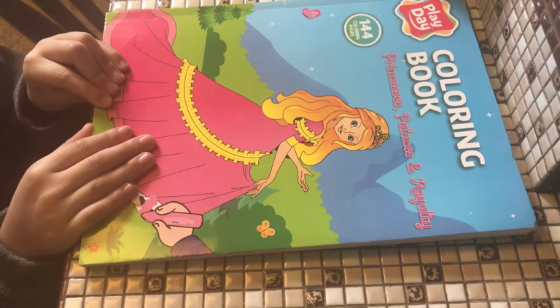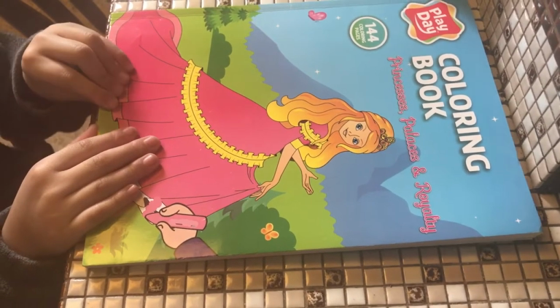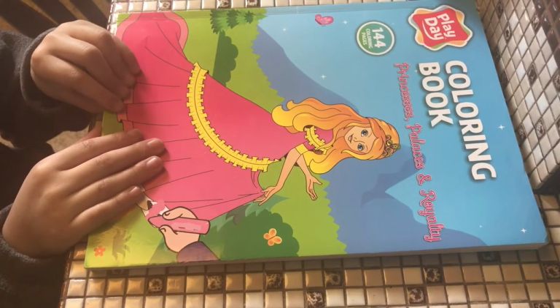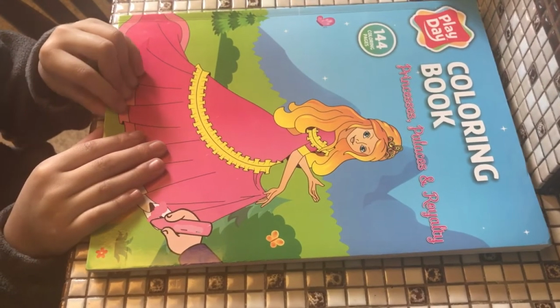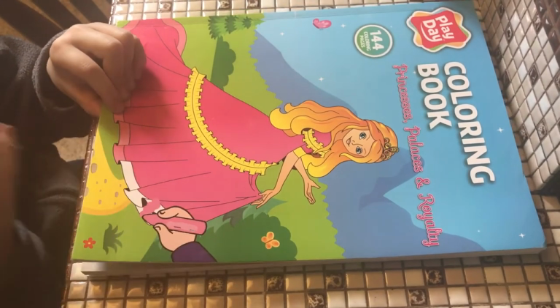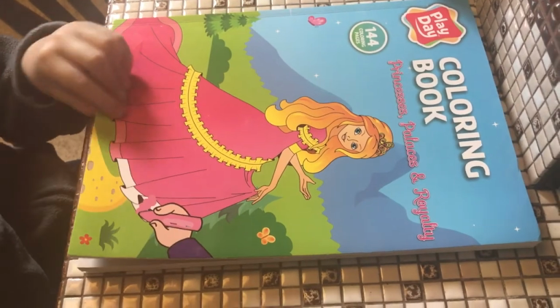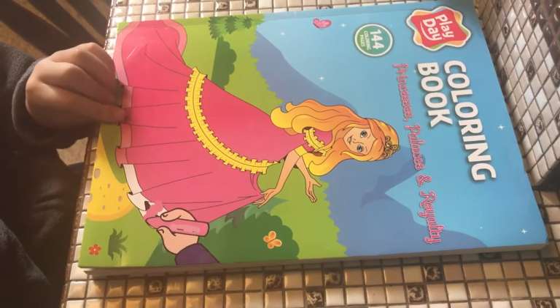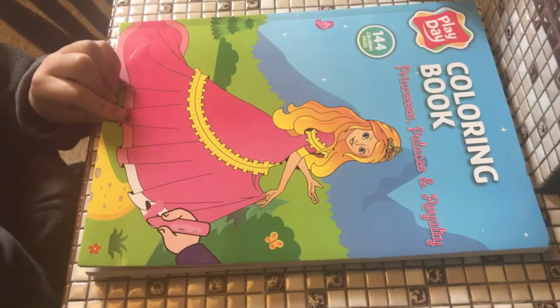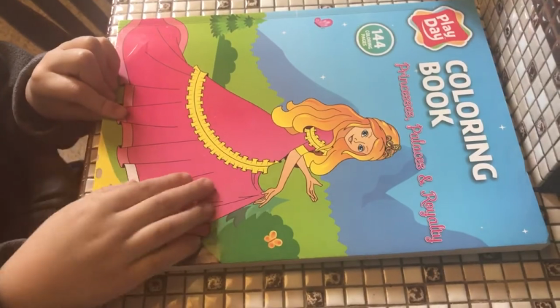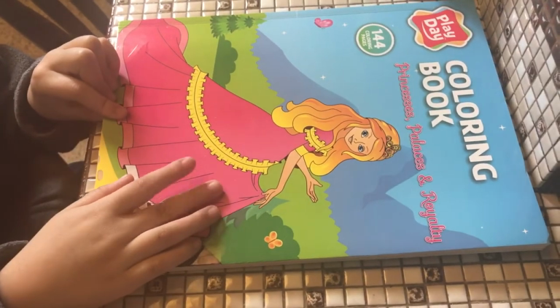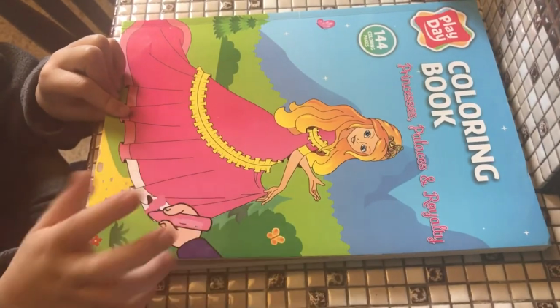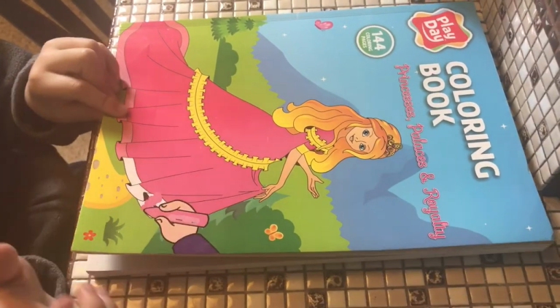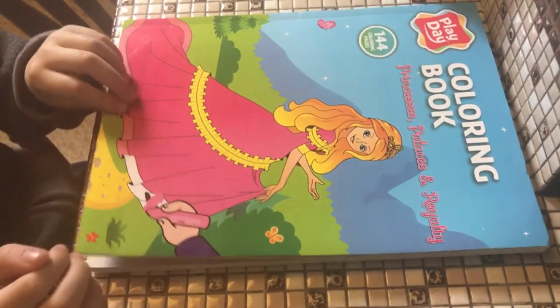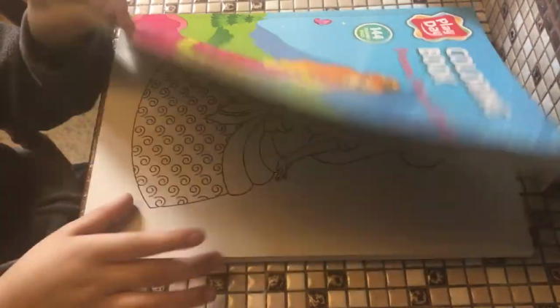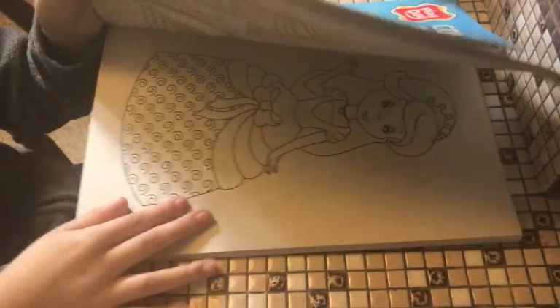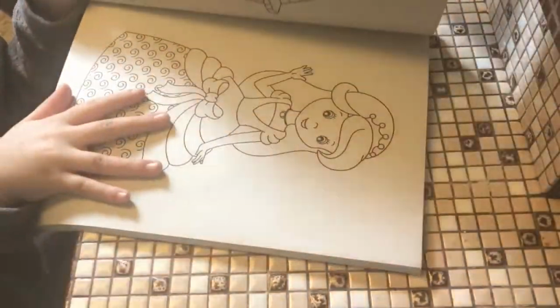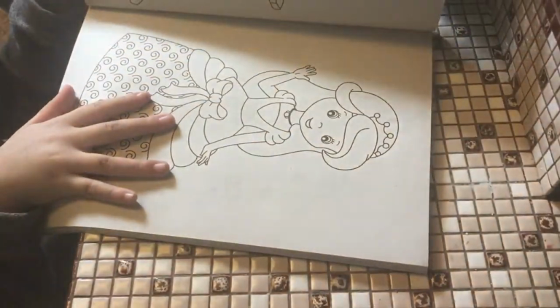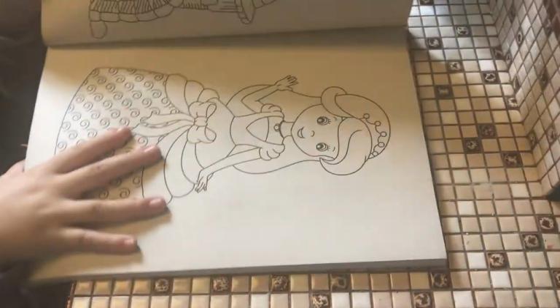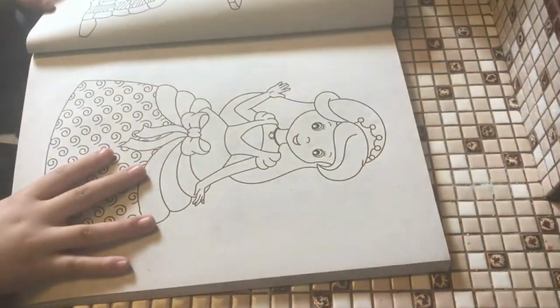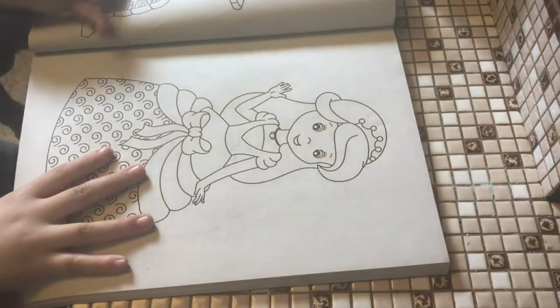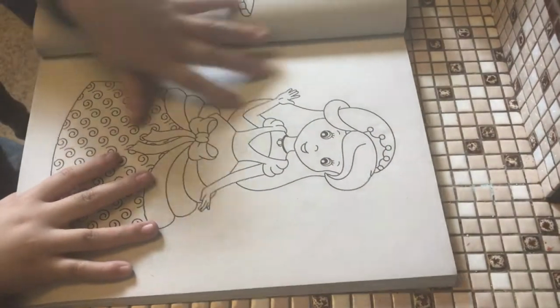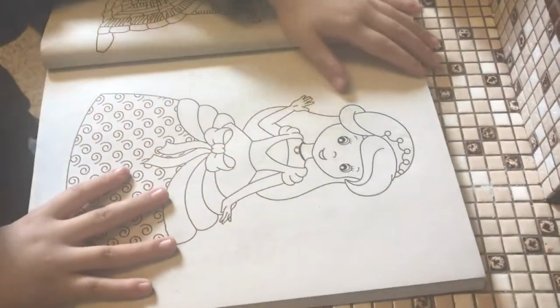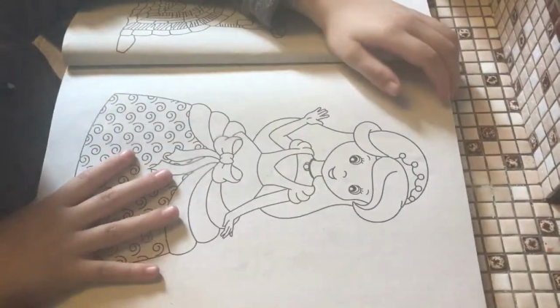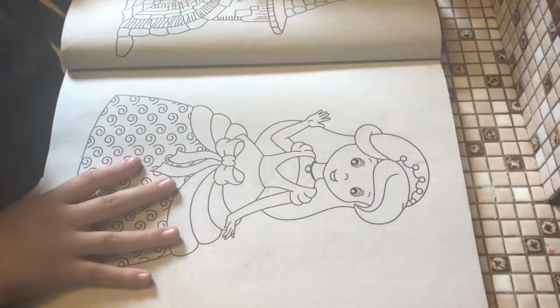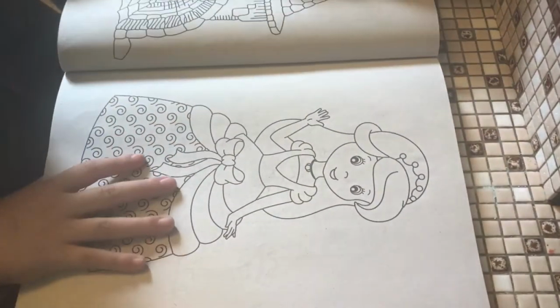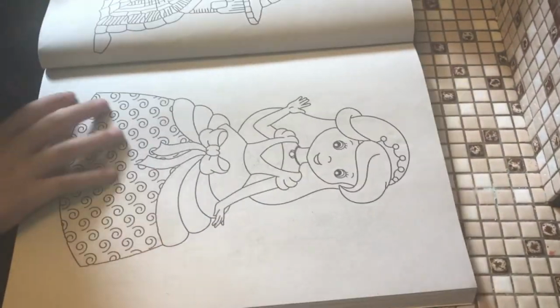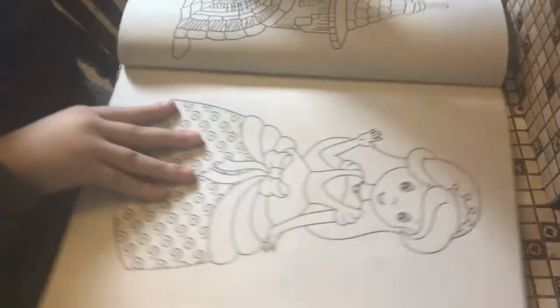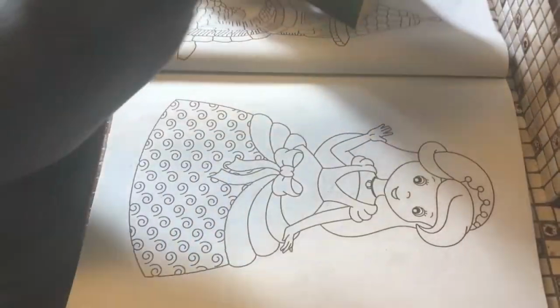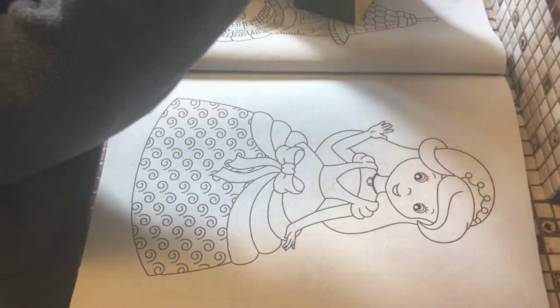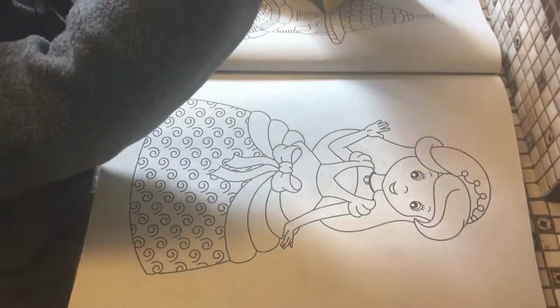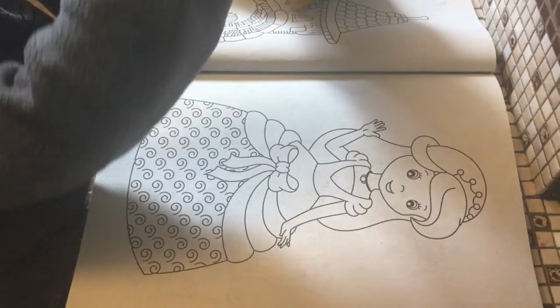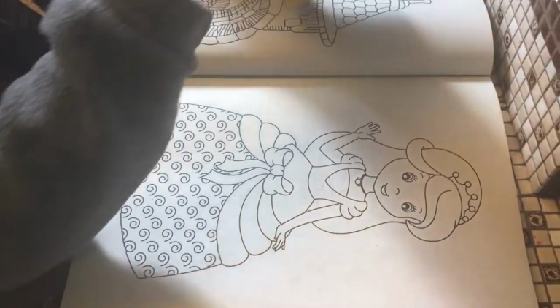Hey guys, today we are doing coloring this princess book. So let's start. I picked this book and I picked this paste. Let's open these crayons.